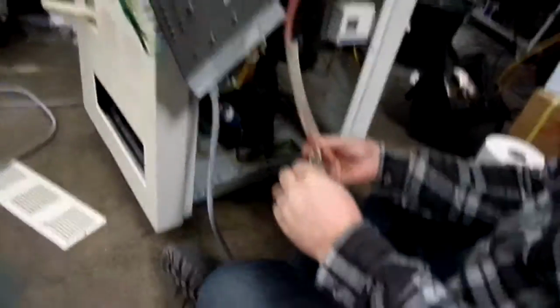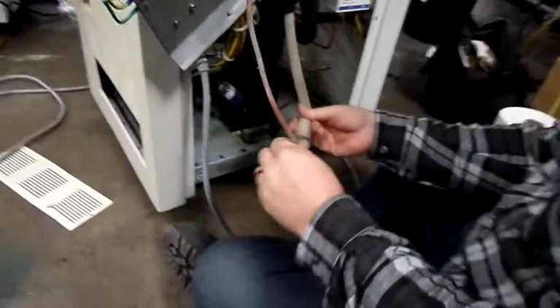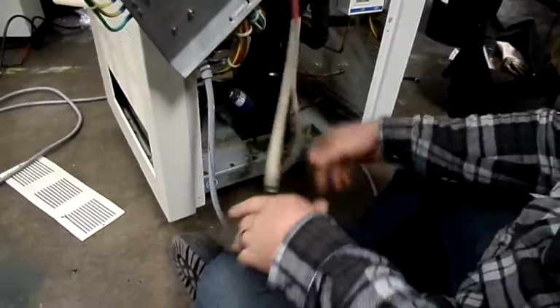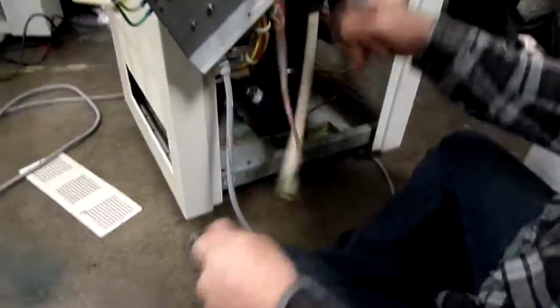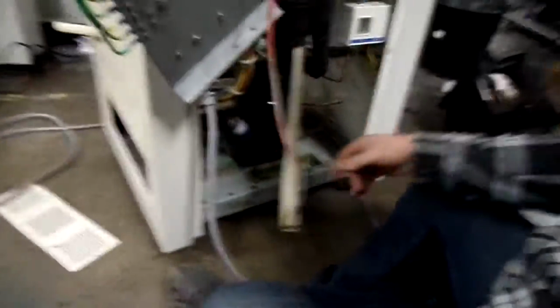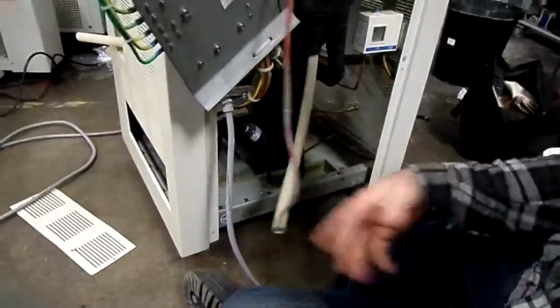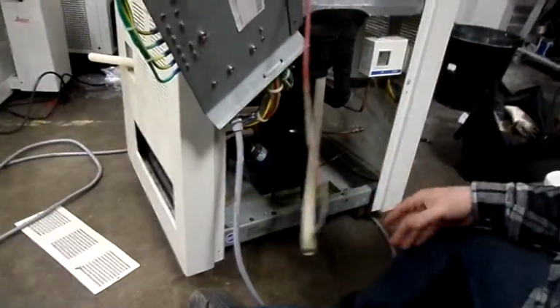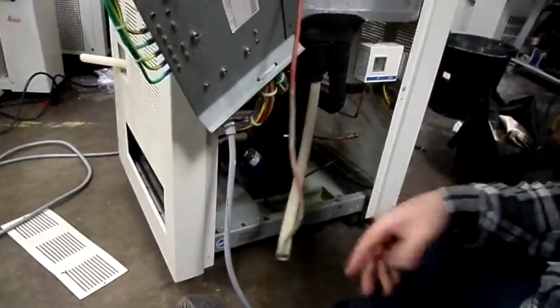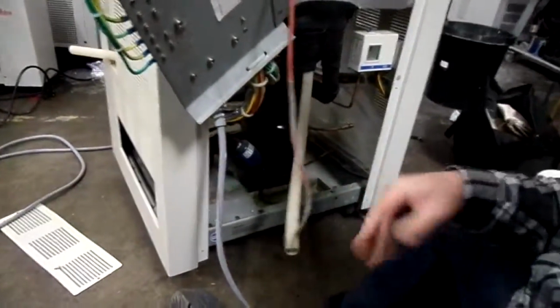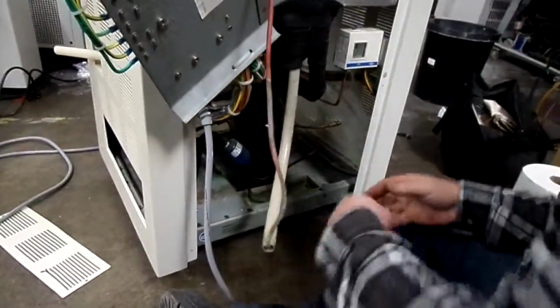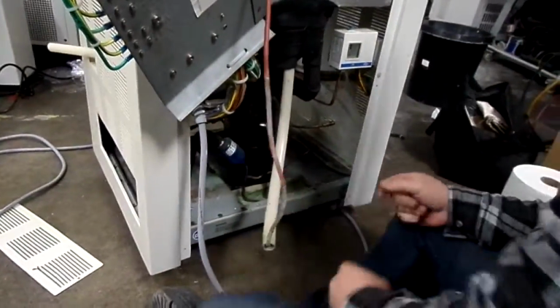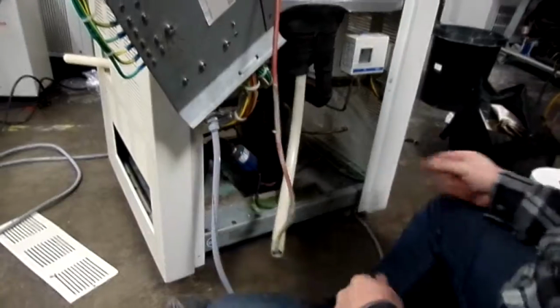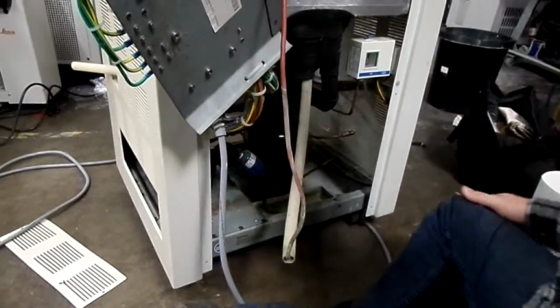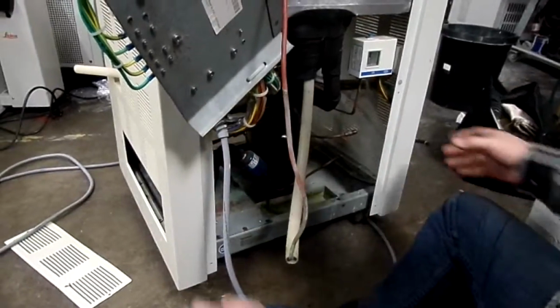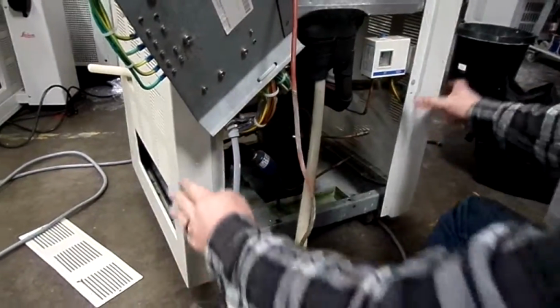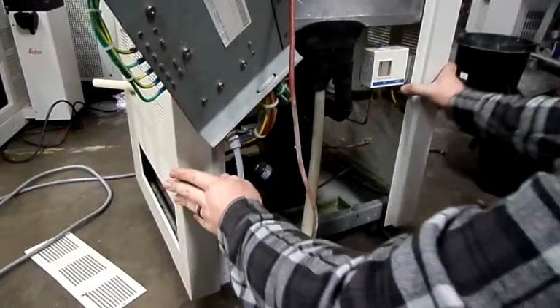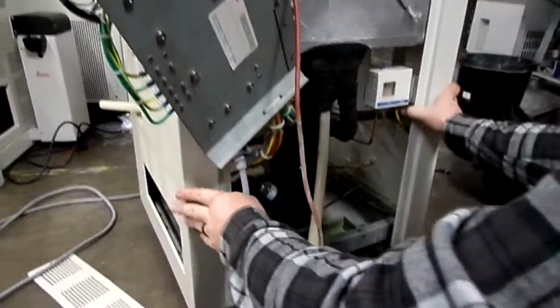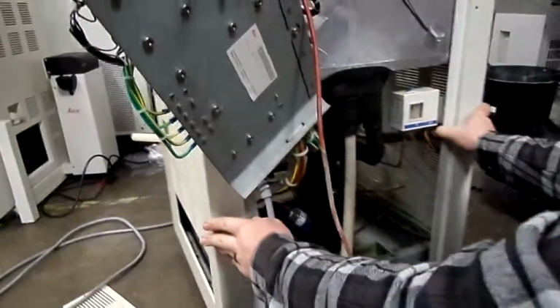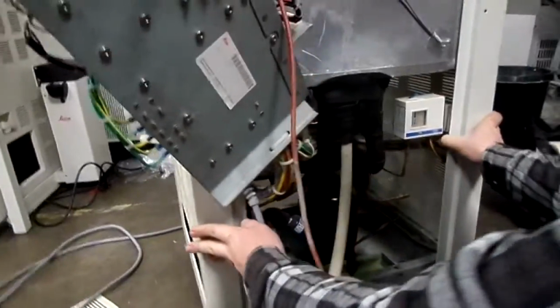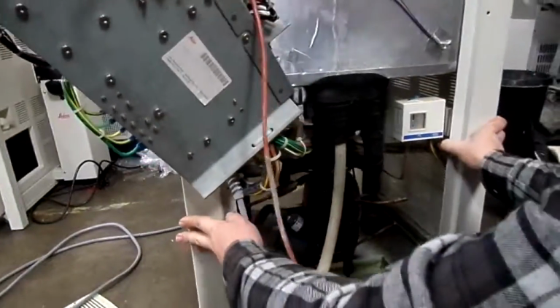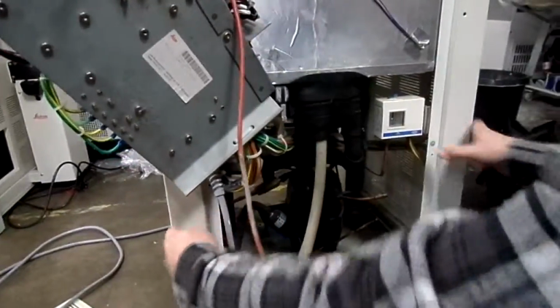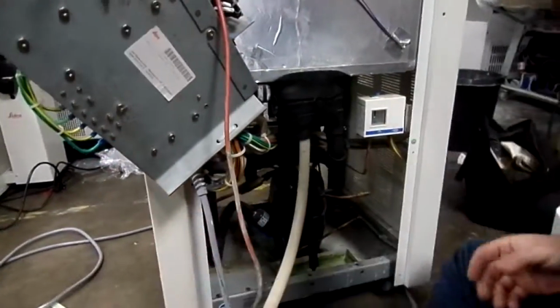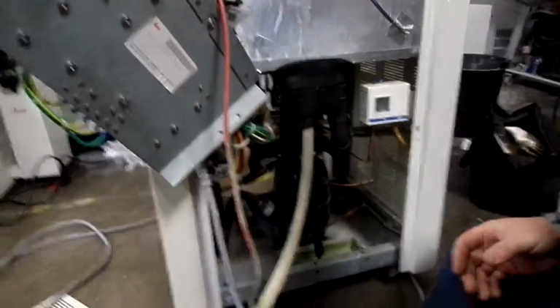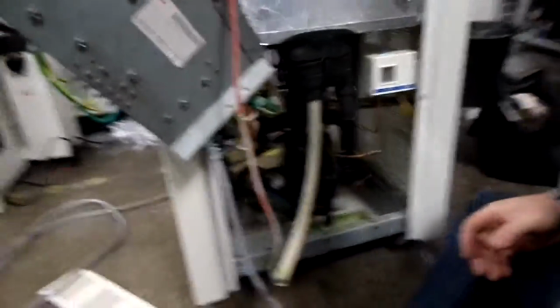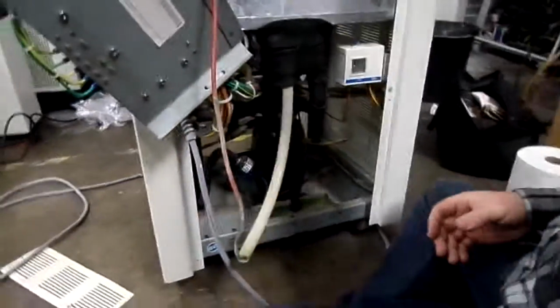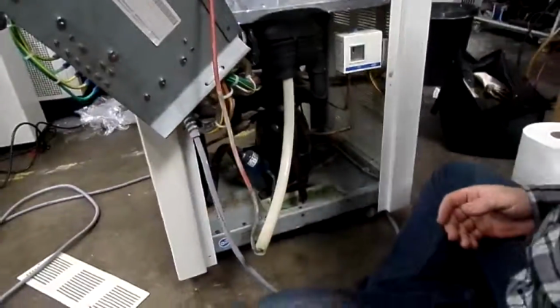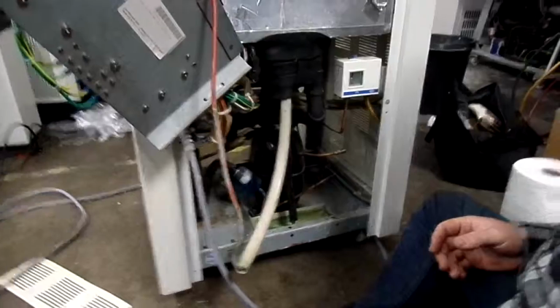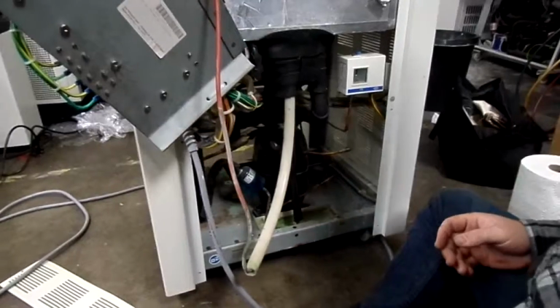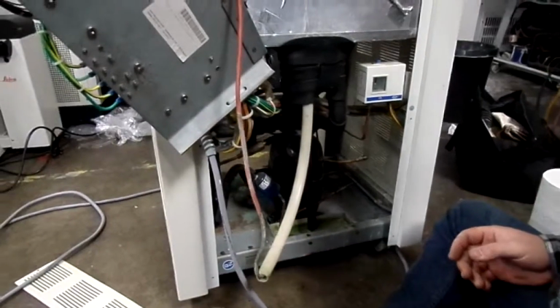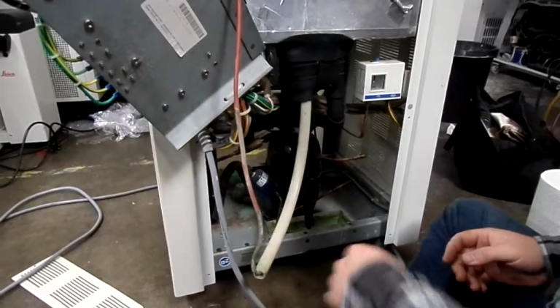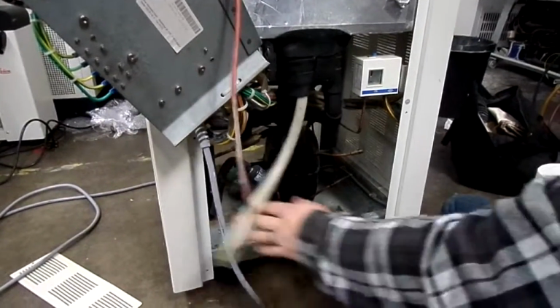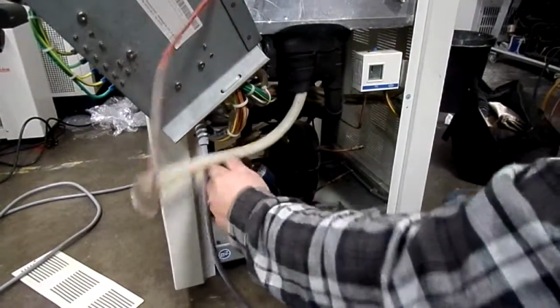There's a temperature sensor that slides up in here — sometimes it slides out and you can get that out of the way too, but it's not necessary. So then we have exposed the rest of the system.